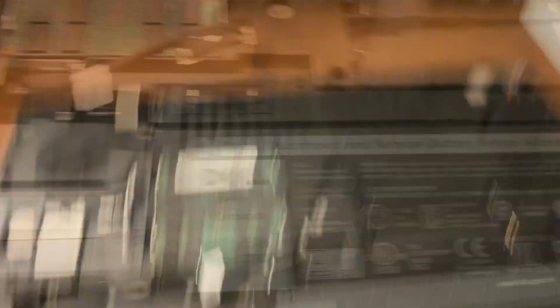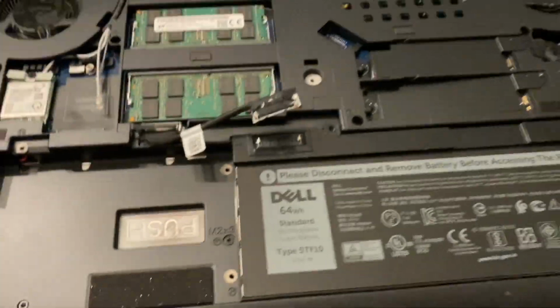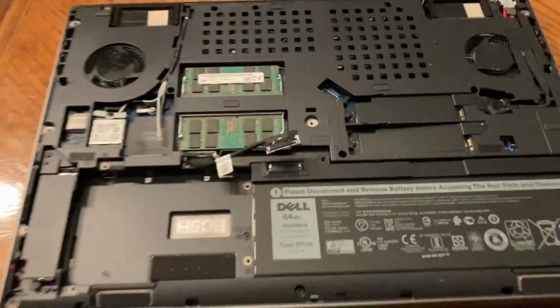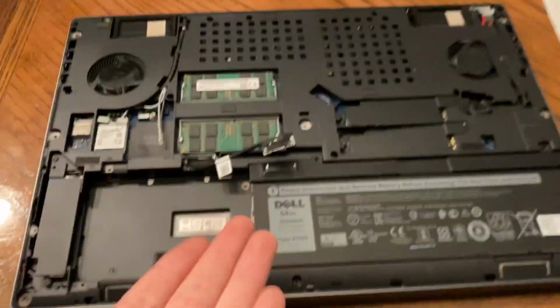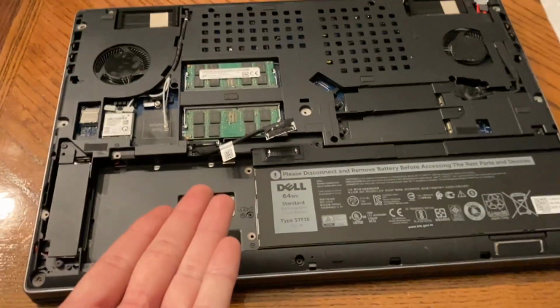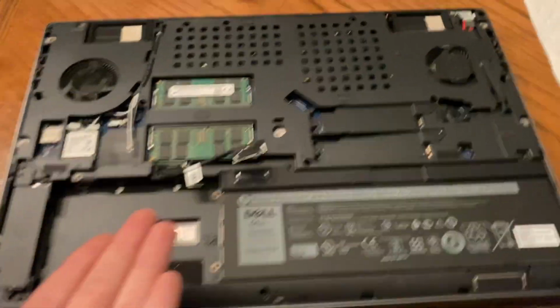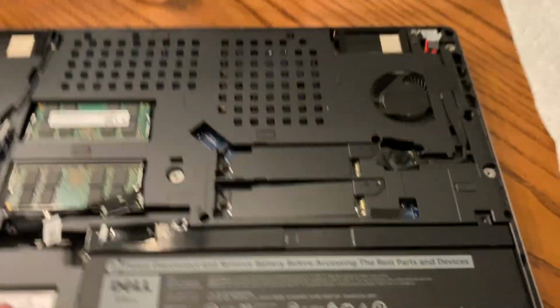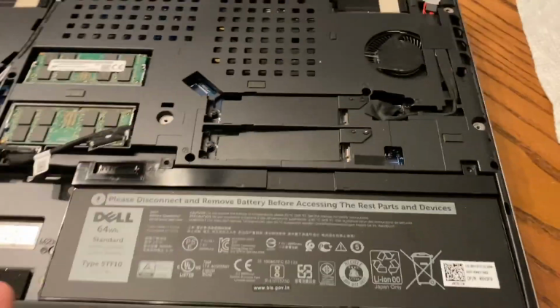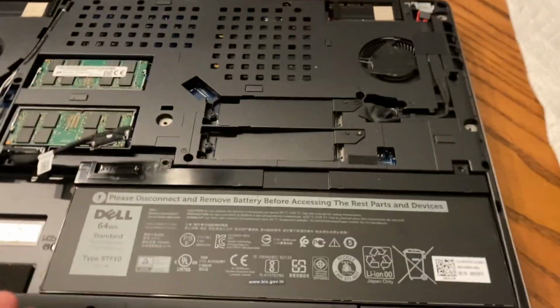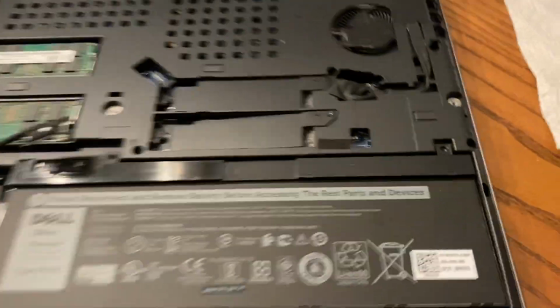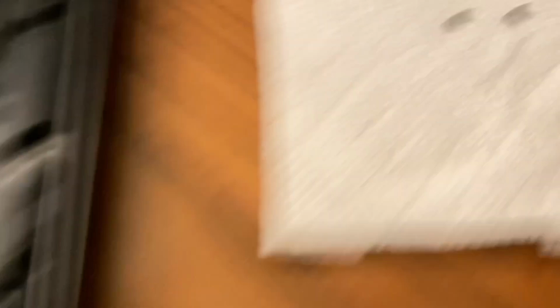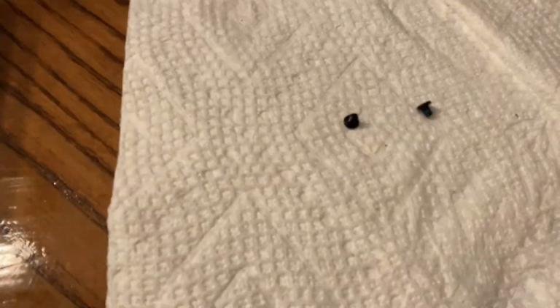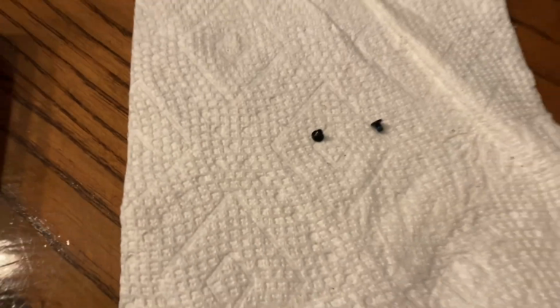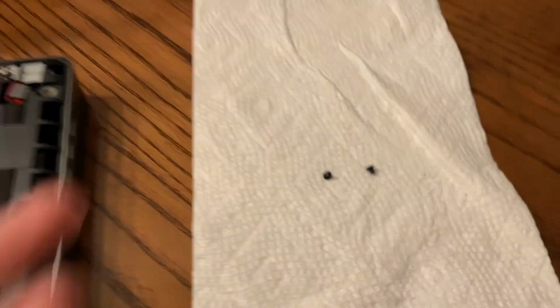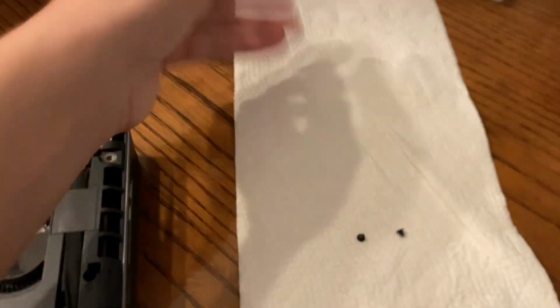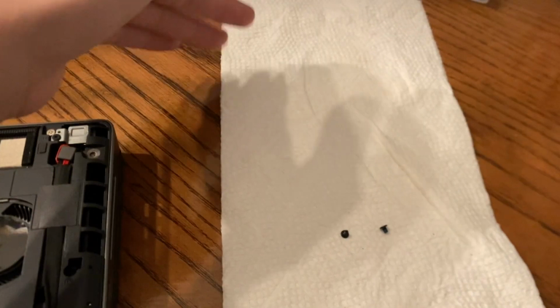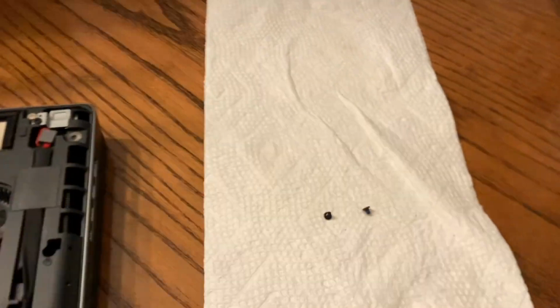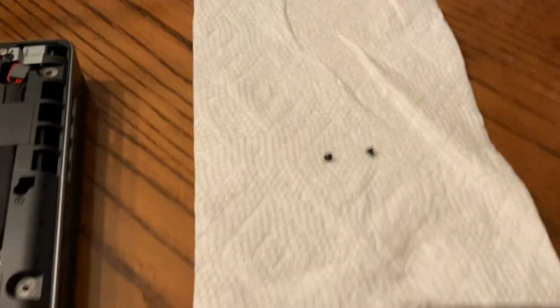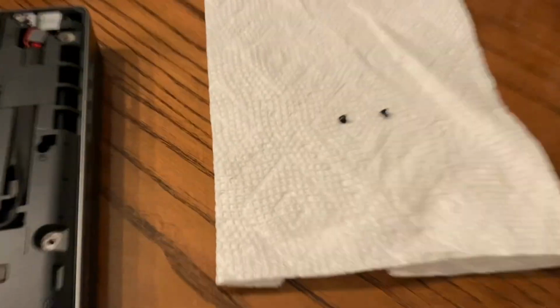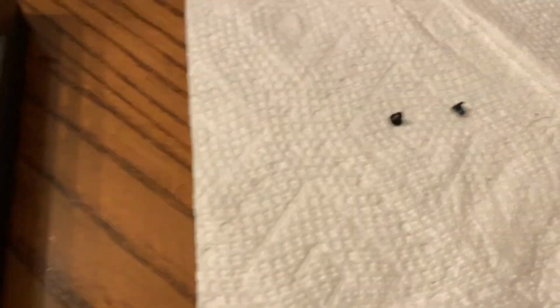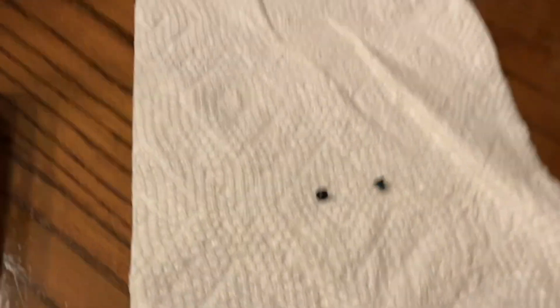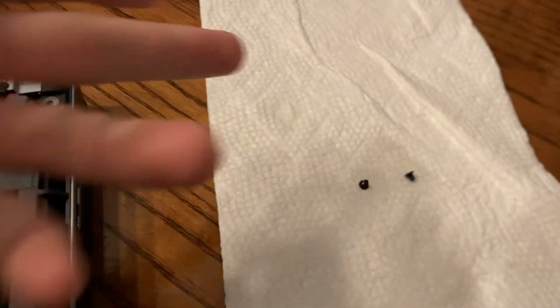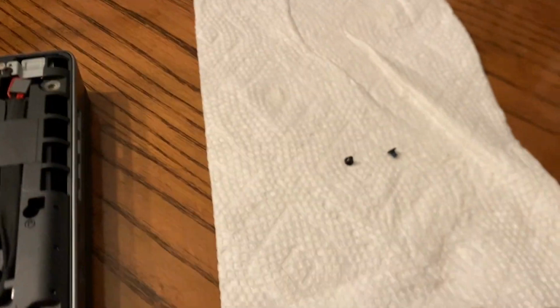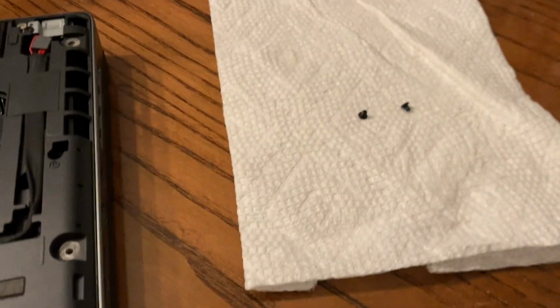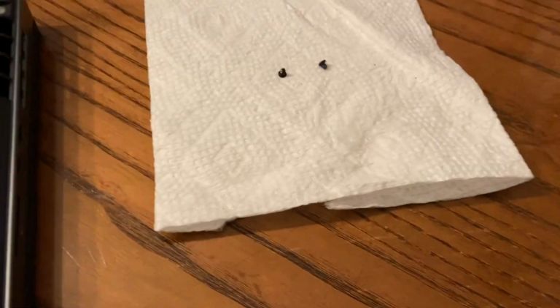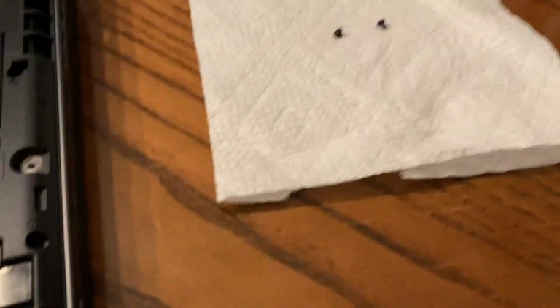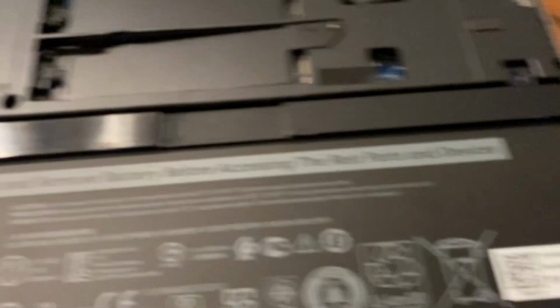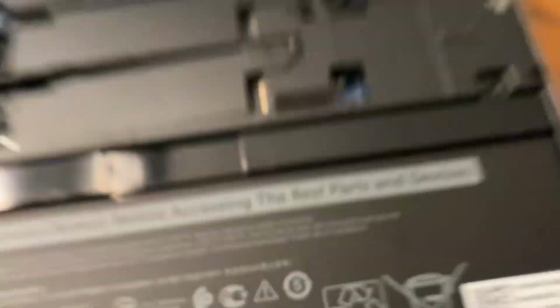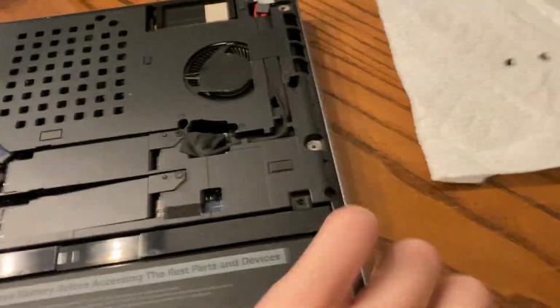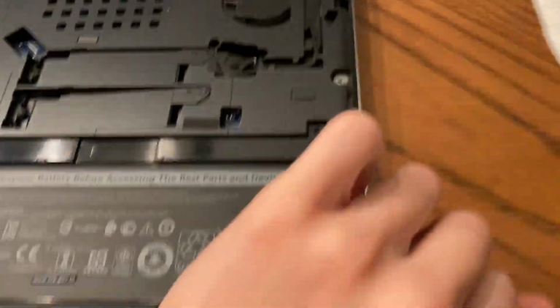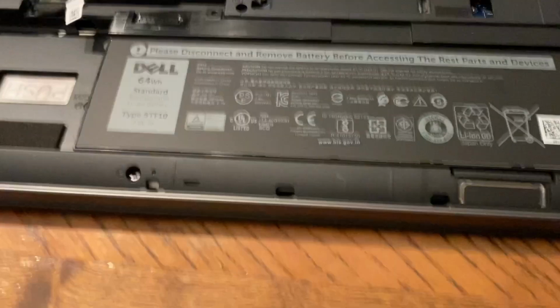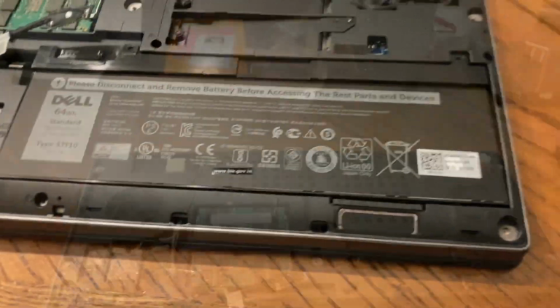It's important whenever you're working with a computer to have an area to put screws, because these tiny screws will get lost. I like to have a contrasting material, so black screws on a white napkin. Now we're going to remove the battery.